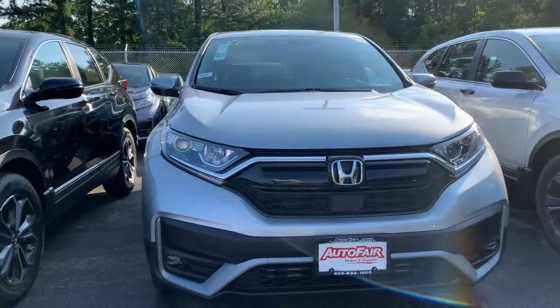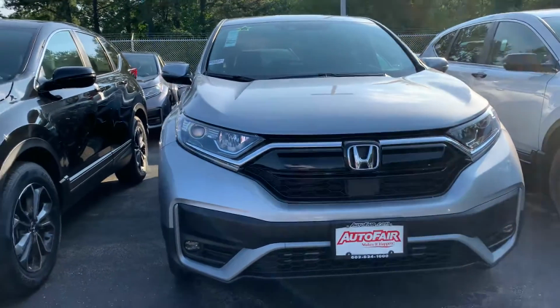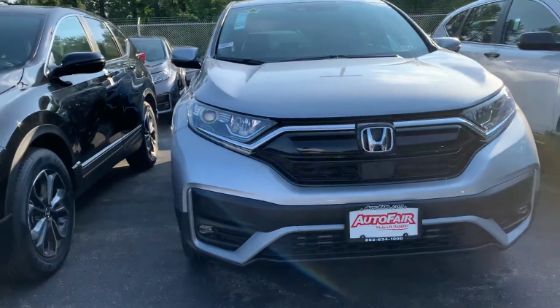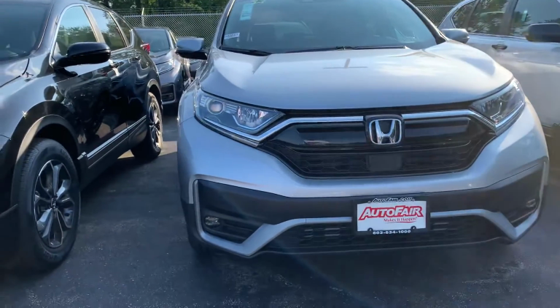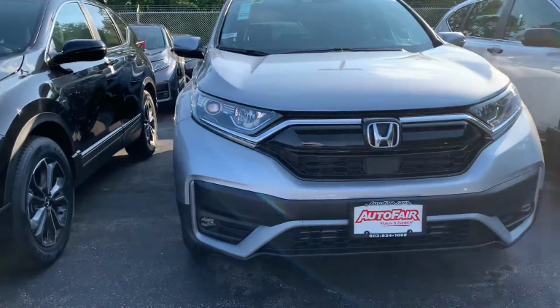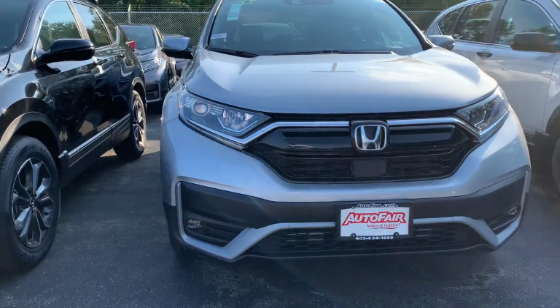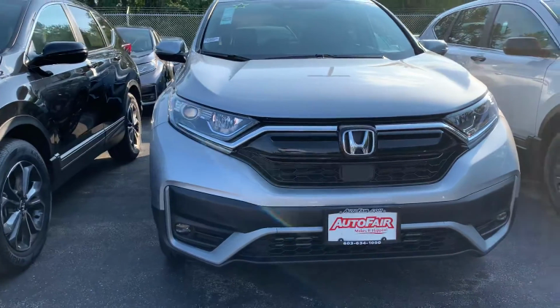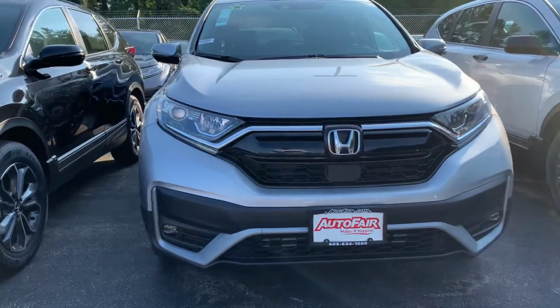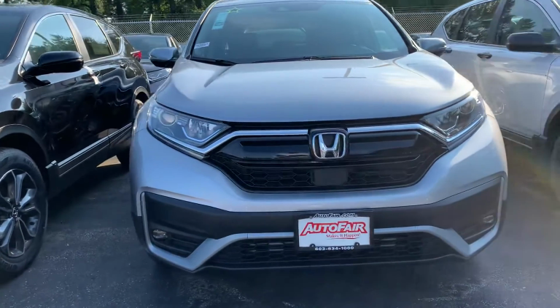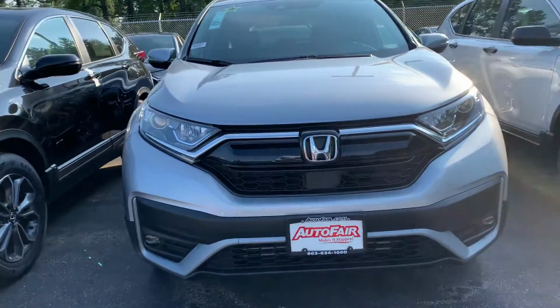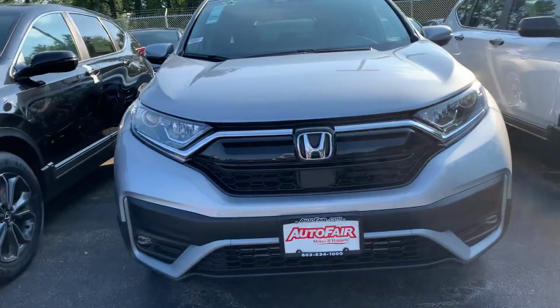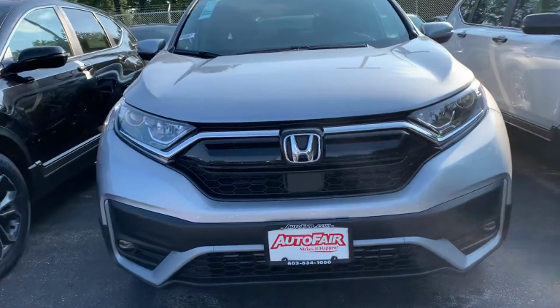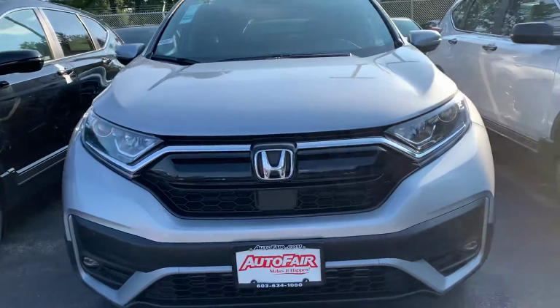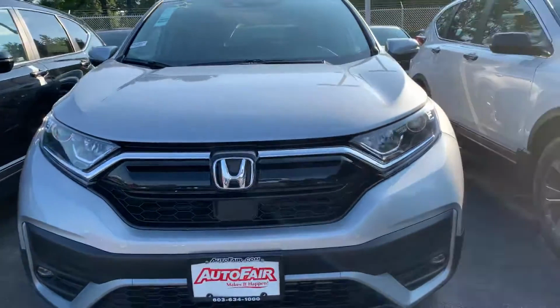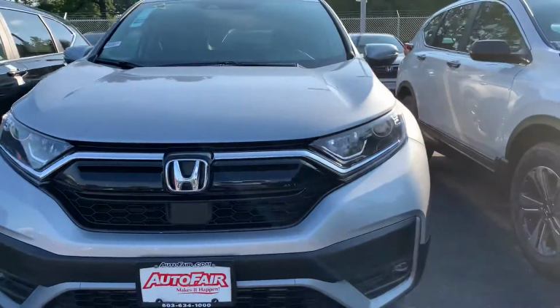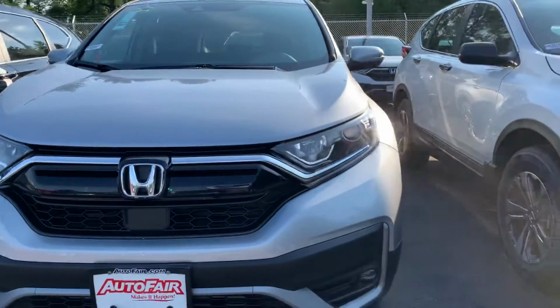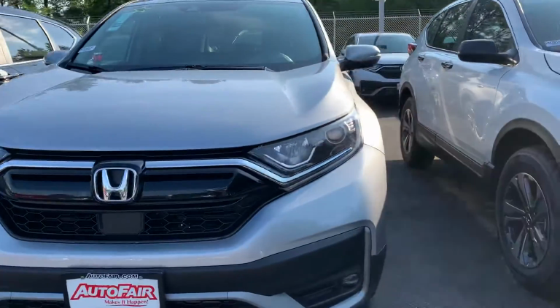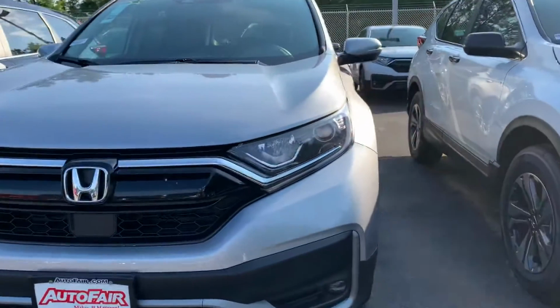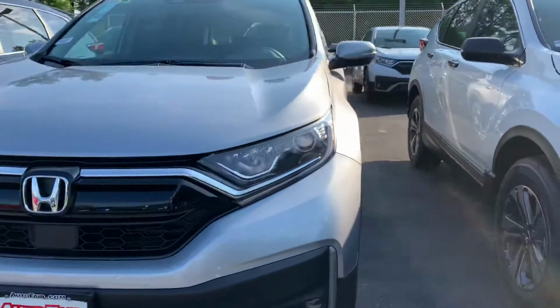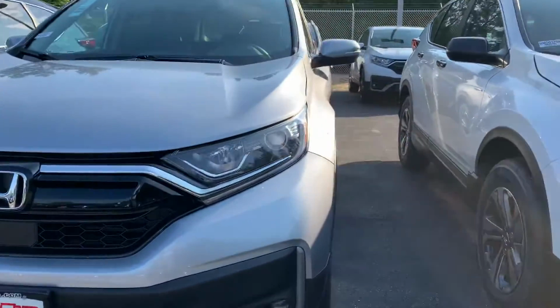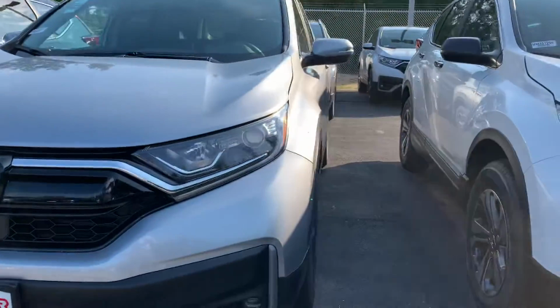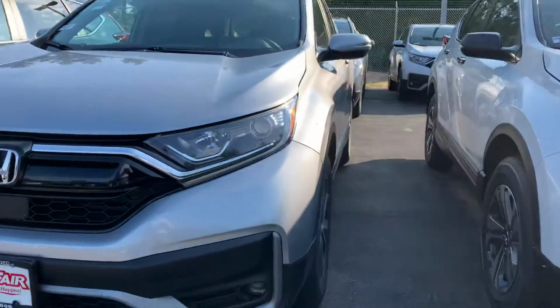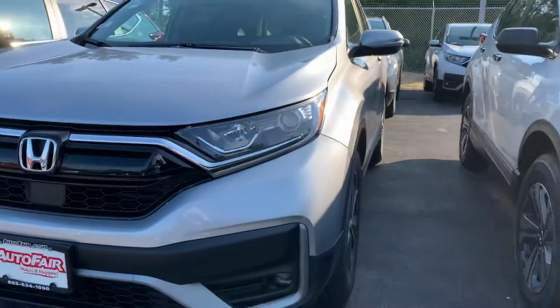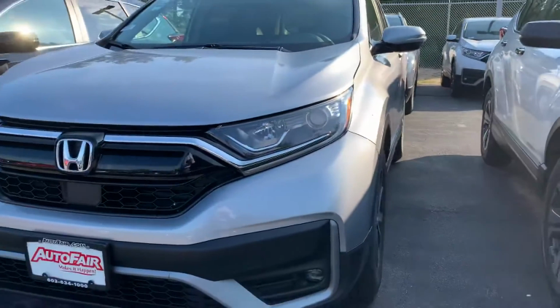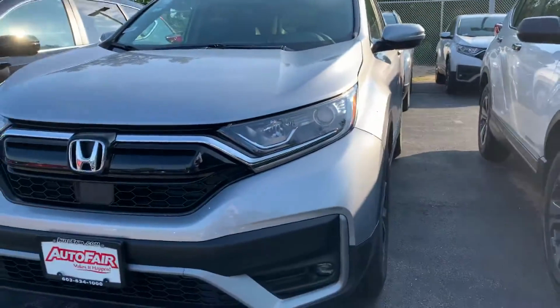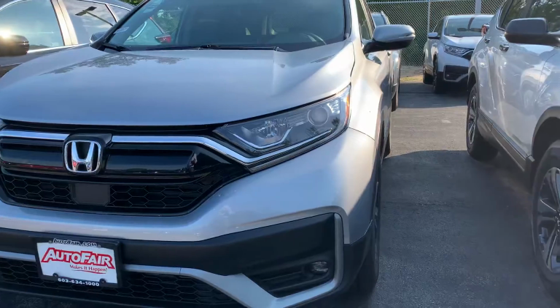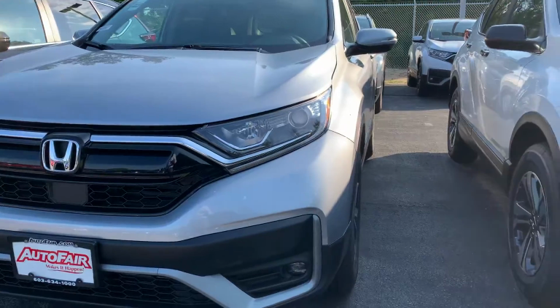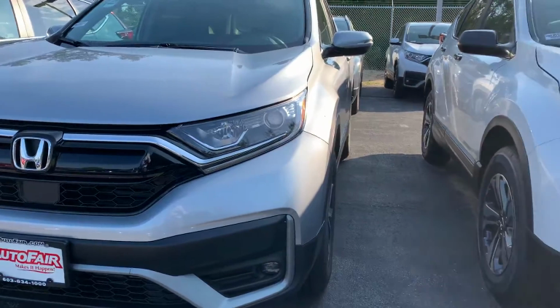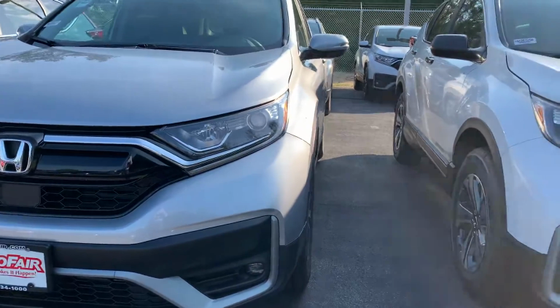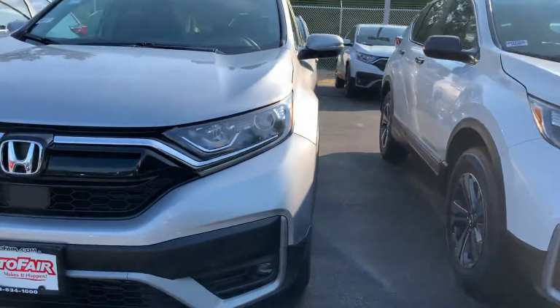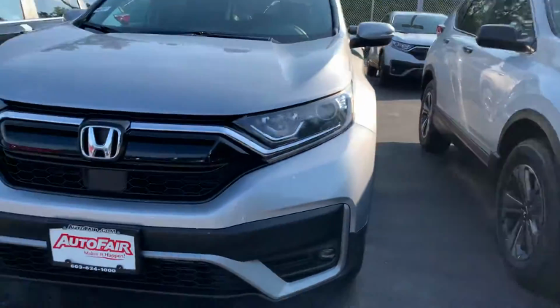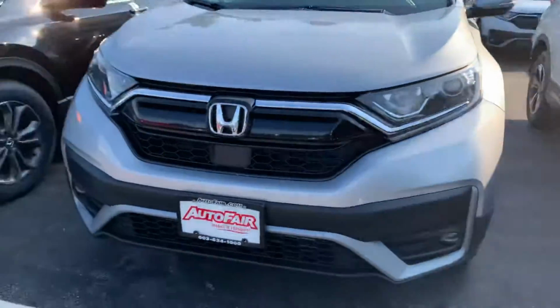Please give me a call if you'd like to go on a test drive or go over more options with me. Give me a call at 603-380-5669. Thank you for your time.